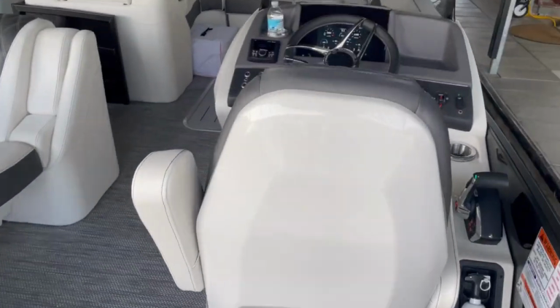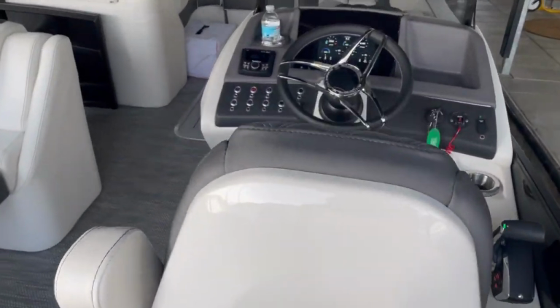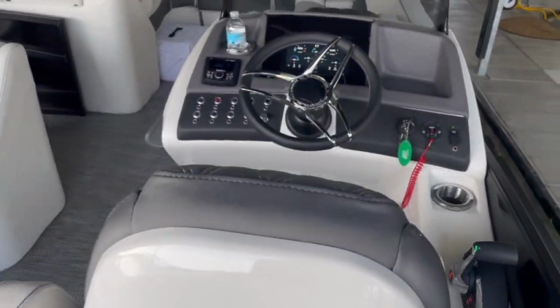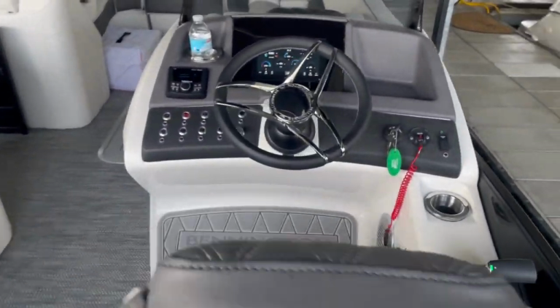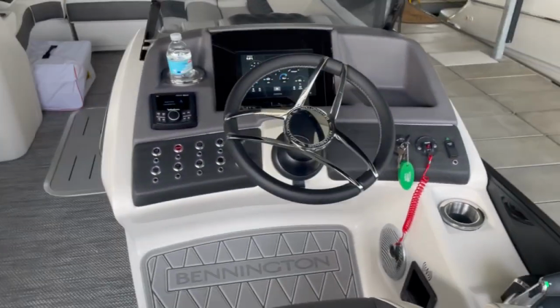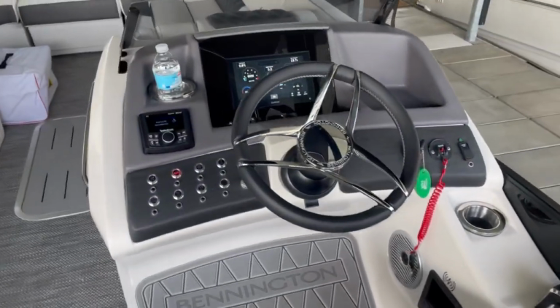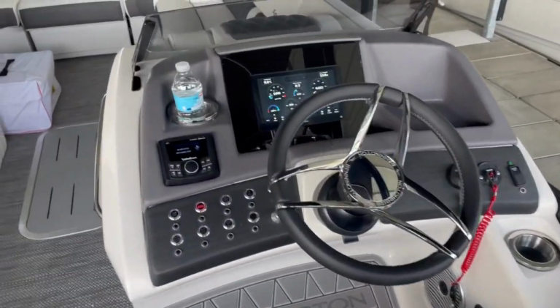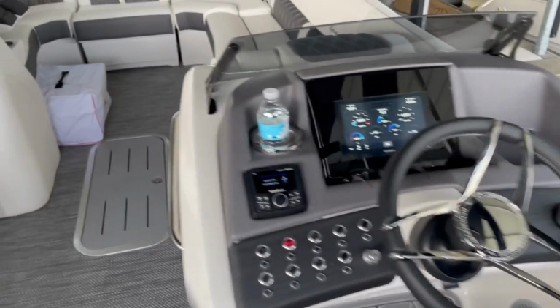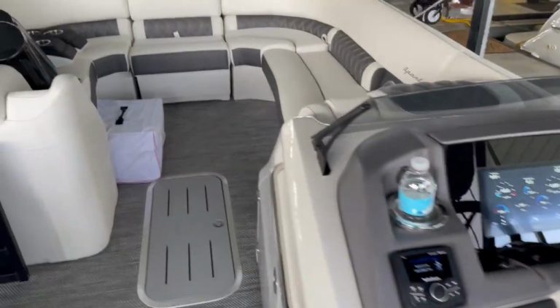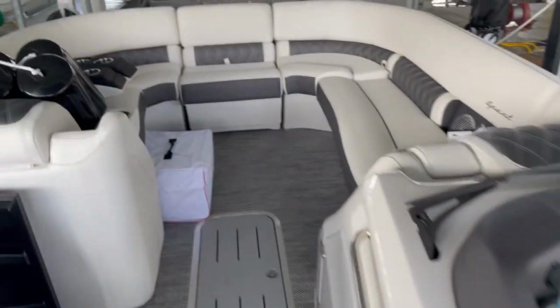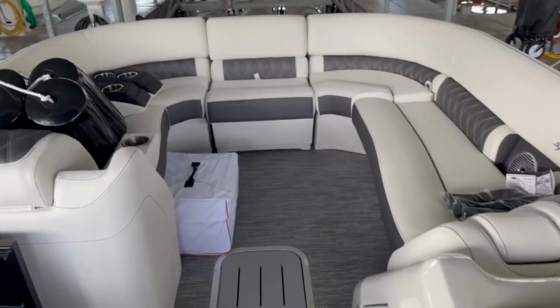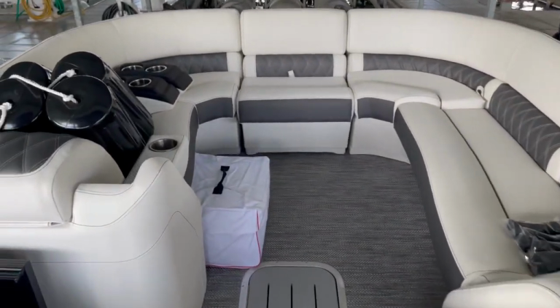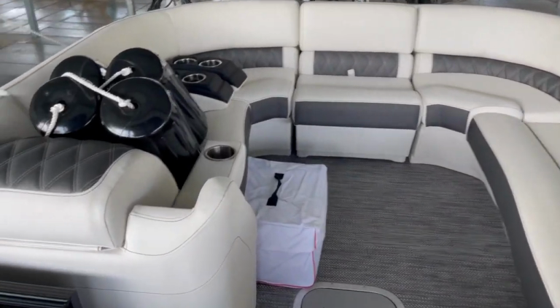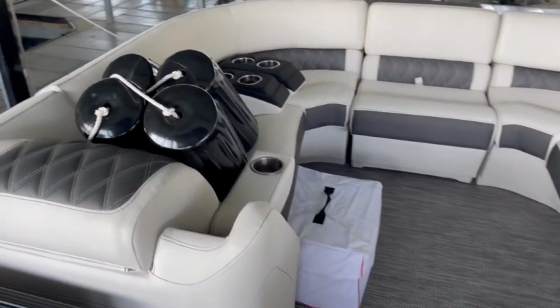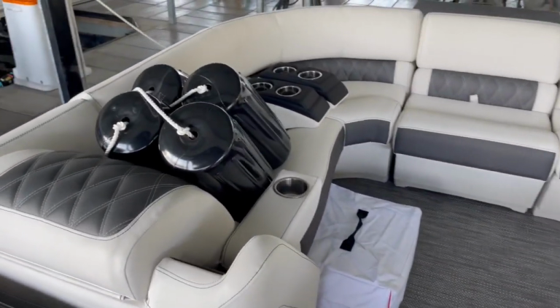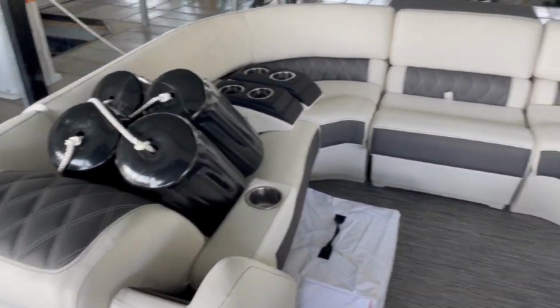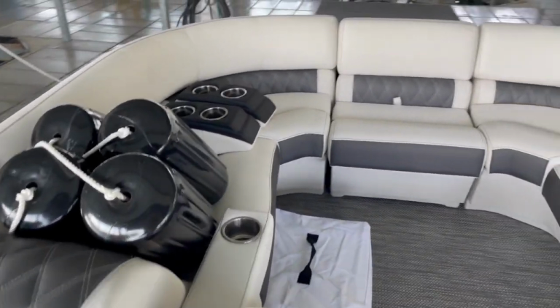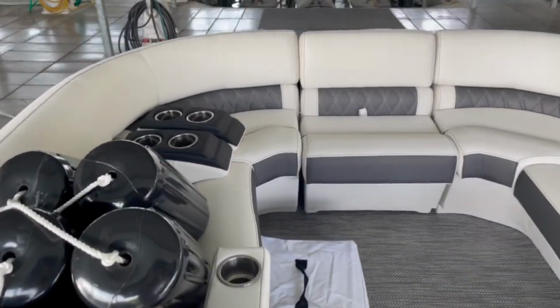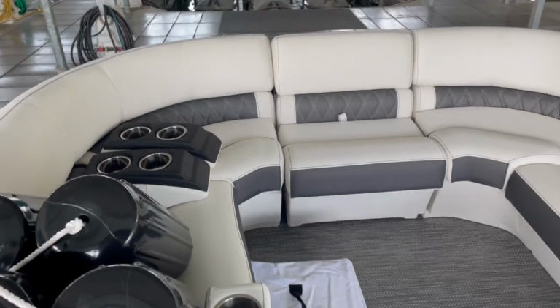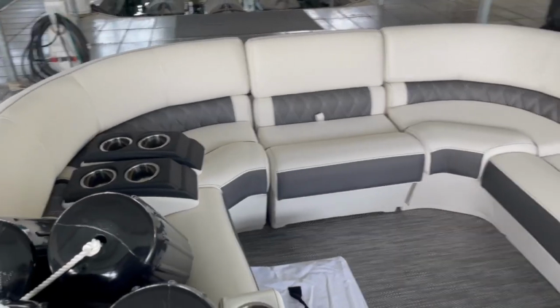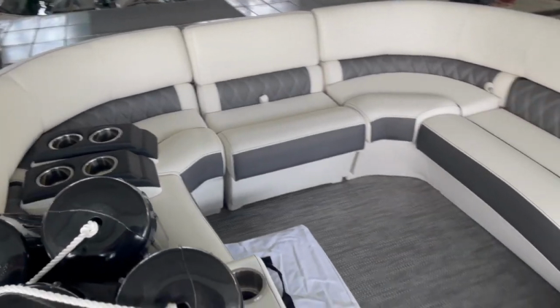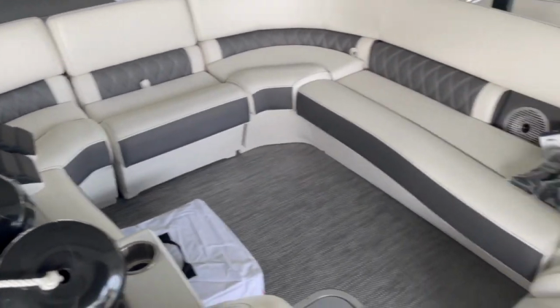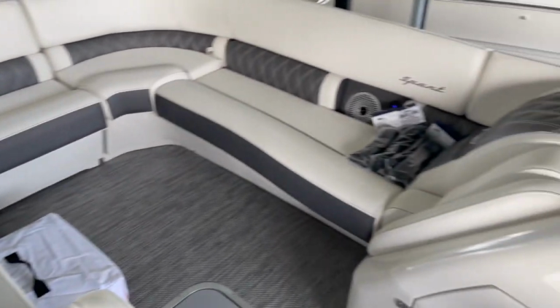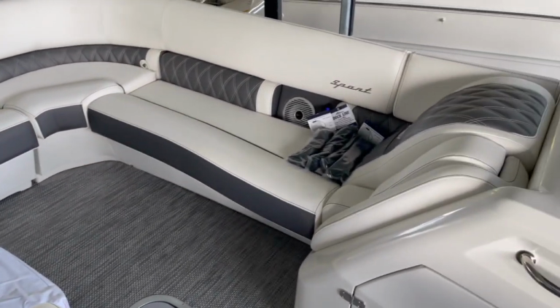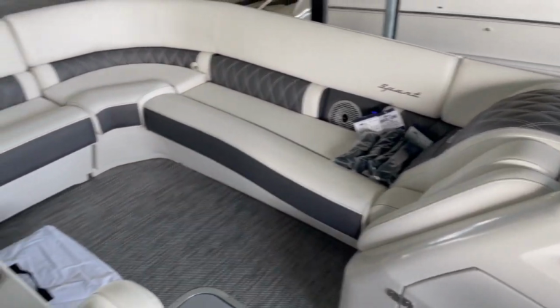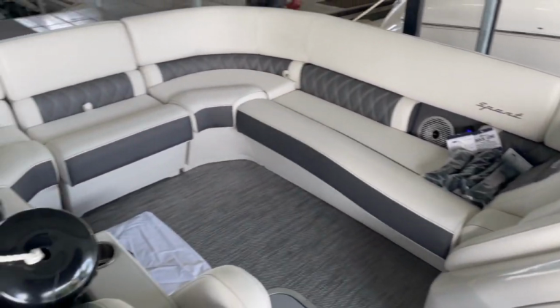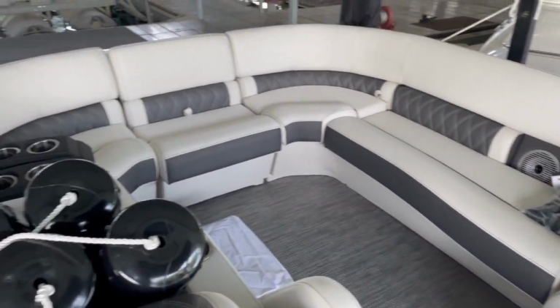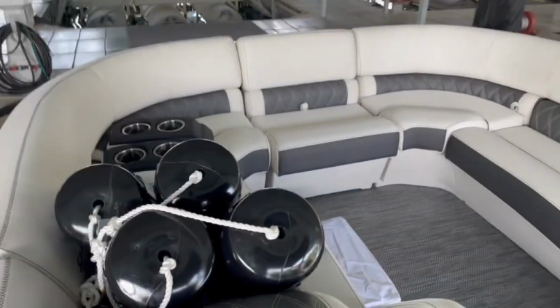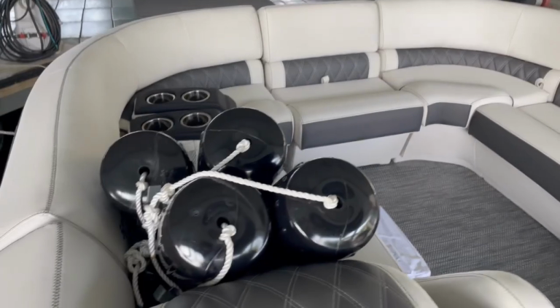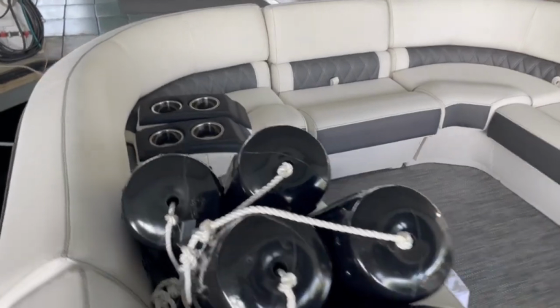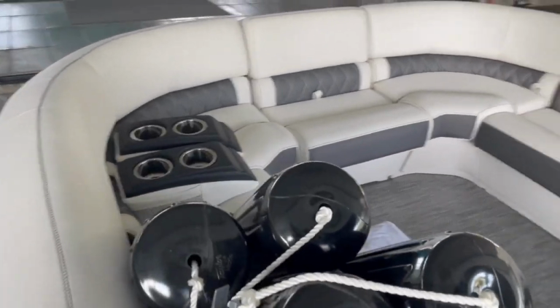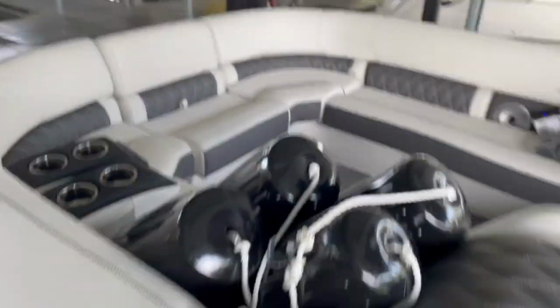It has a raised helm with the collapsible helm seat, a Garmin on the screen. This also has the bow fill-in — you can see the fenders right here — so with that bow fill-in, this creates an entire seating zone up here in the front of the boat.